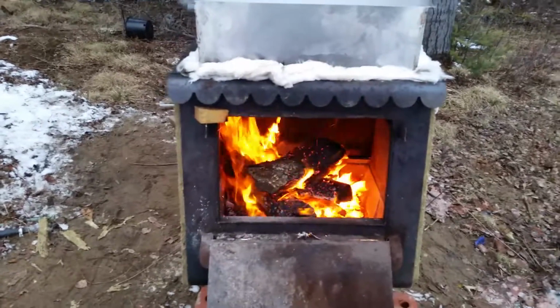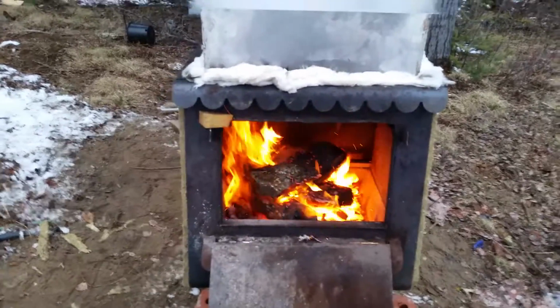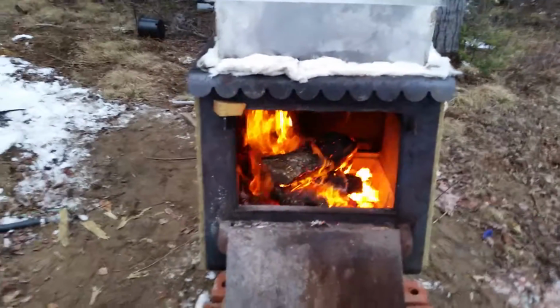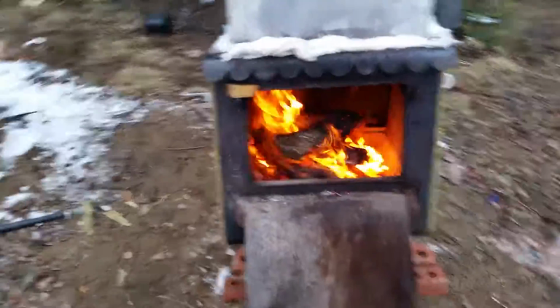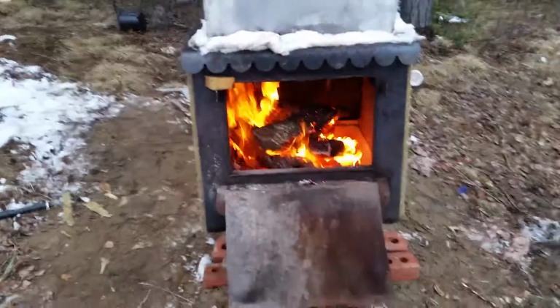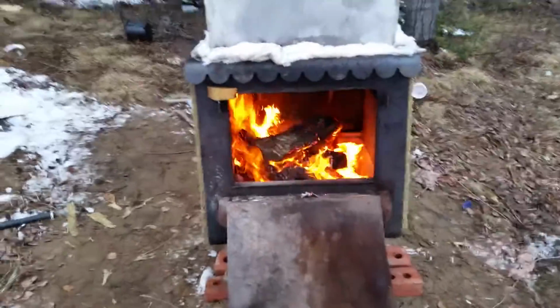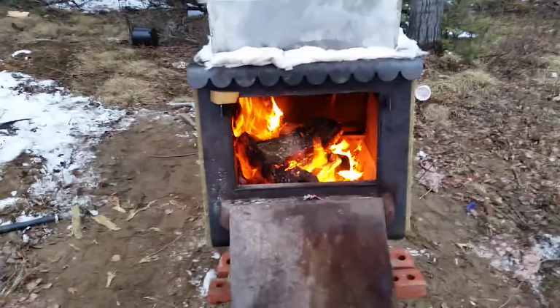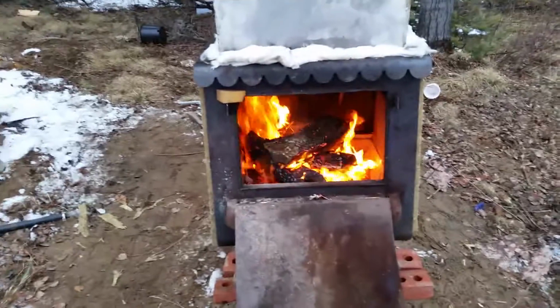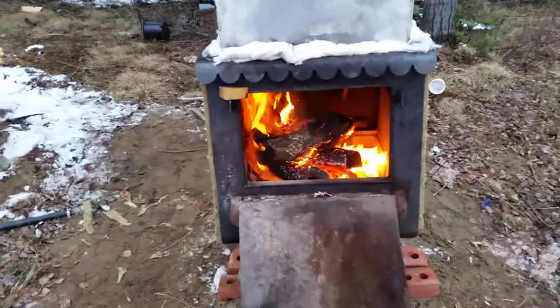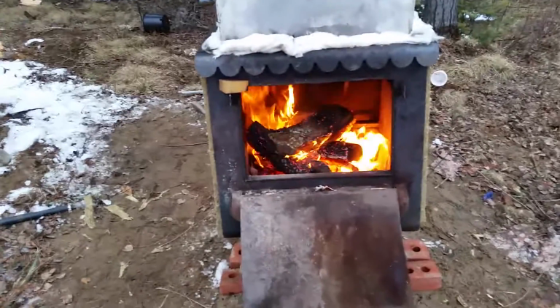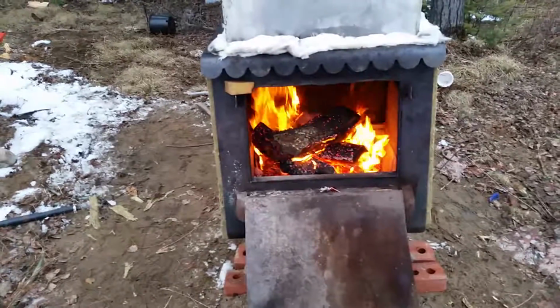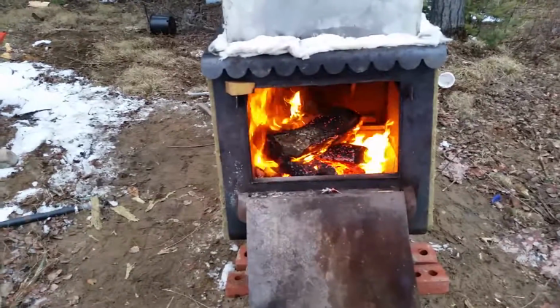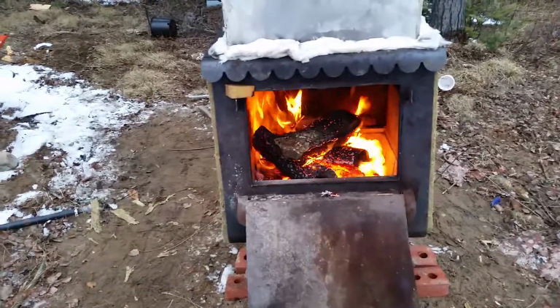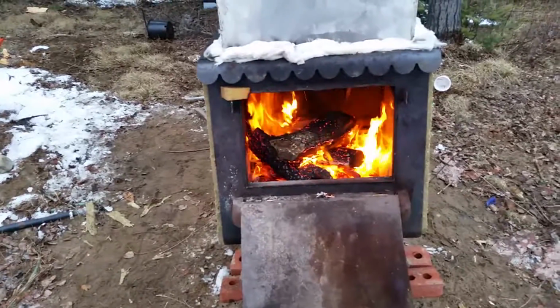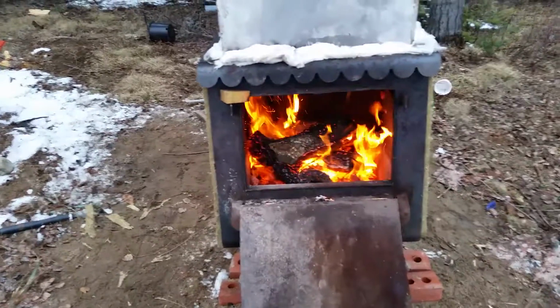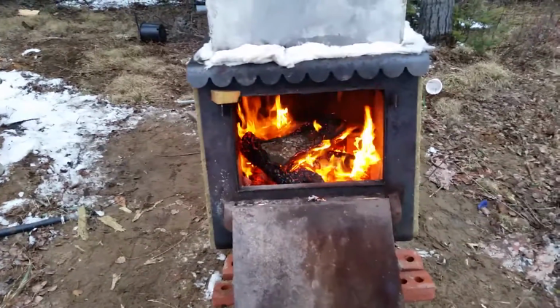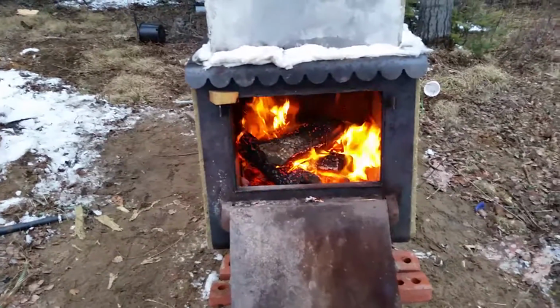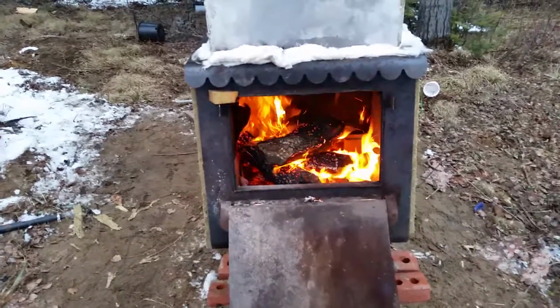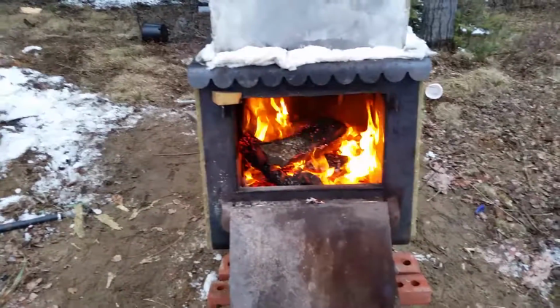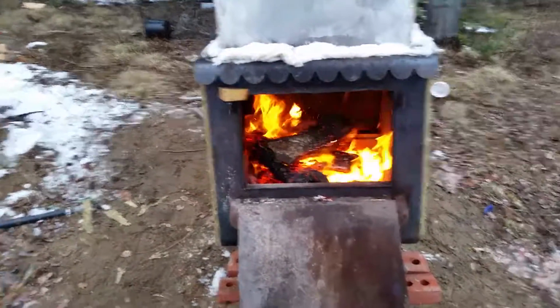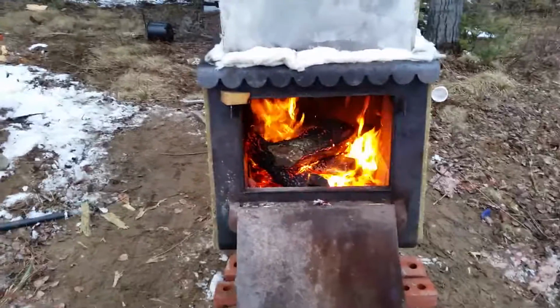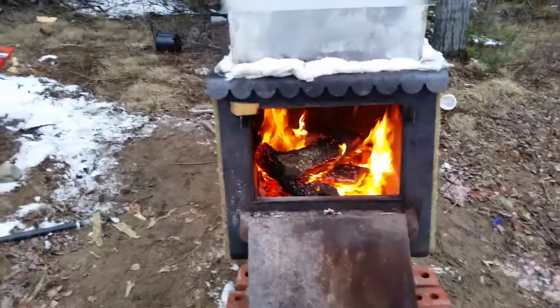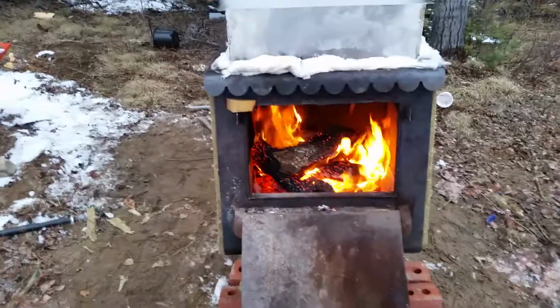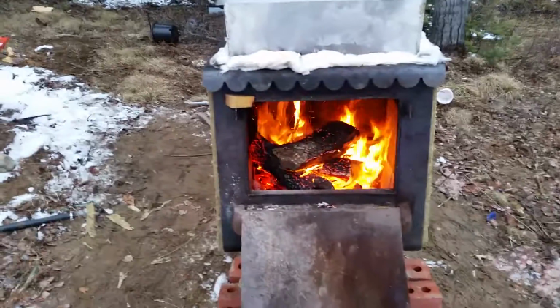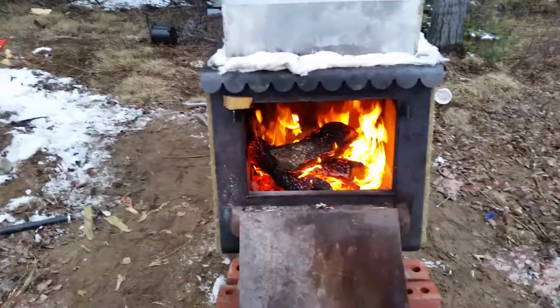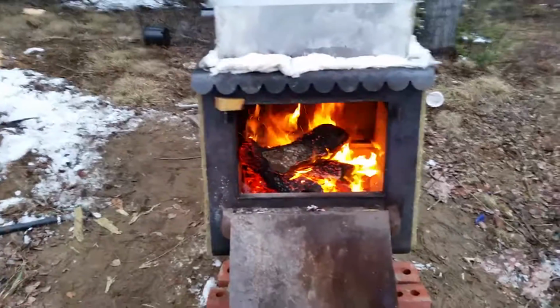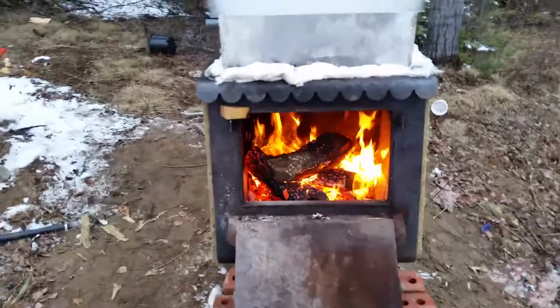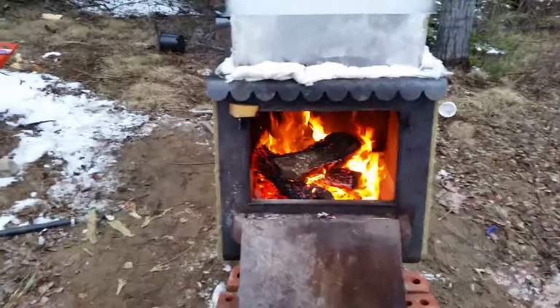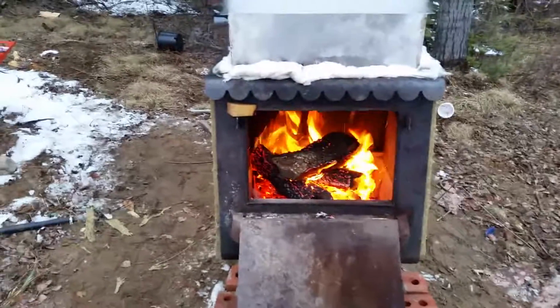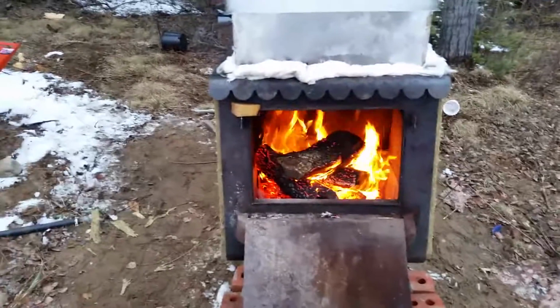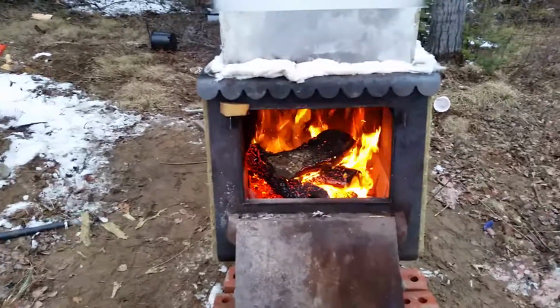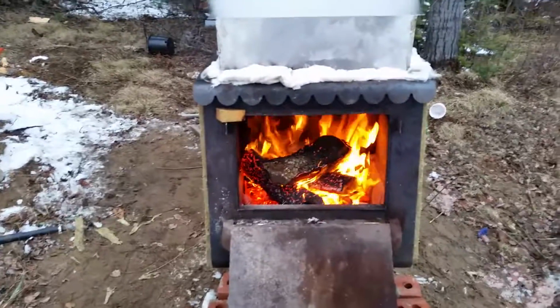By my calculations I should be able to generate about 300 to 400 pounds of charcoal over the season. It's a work in progress — probably do the auger next year.